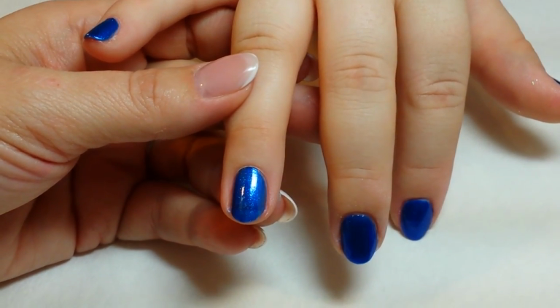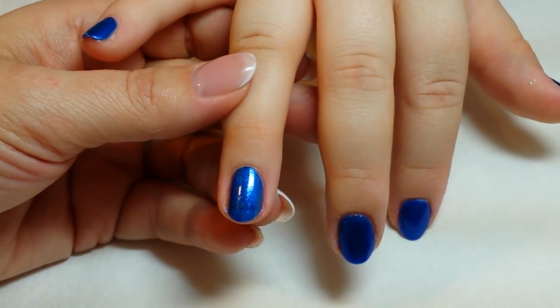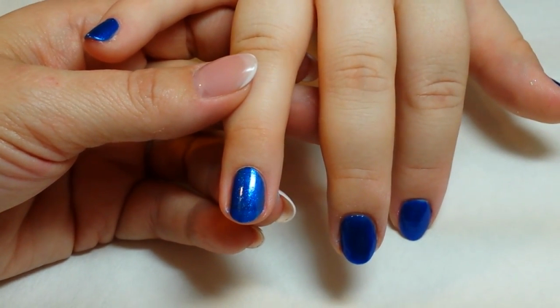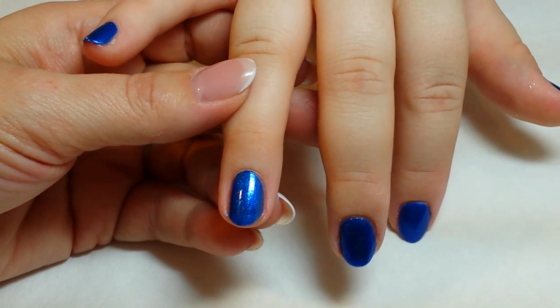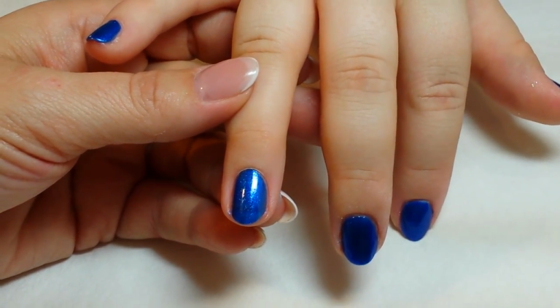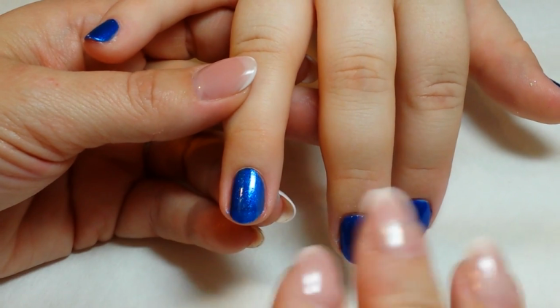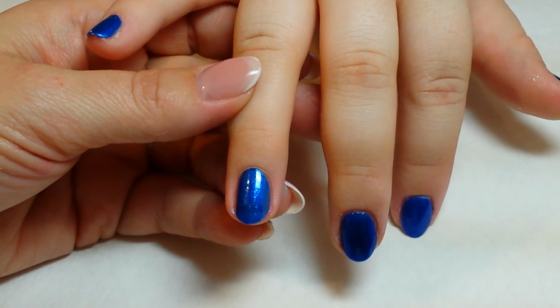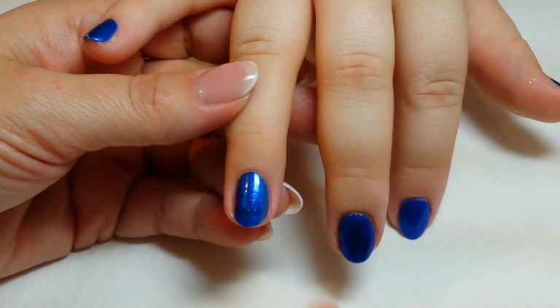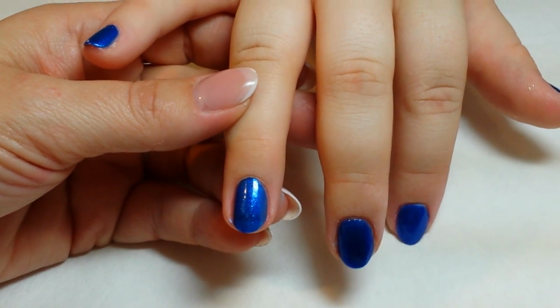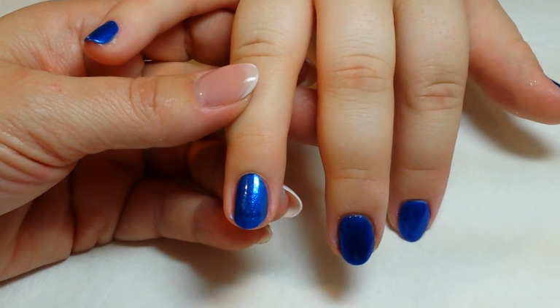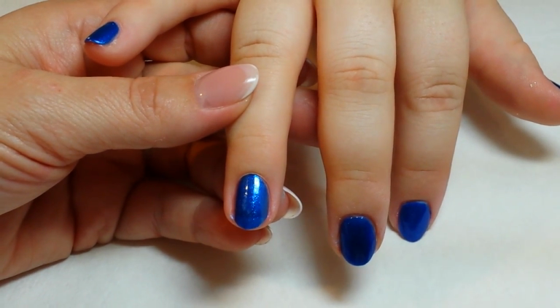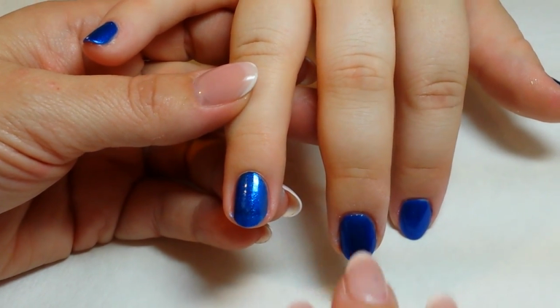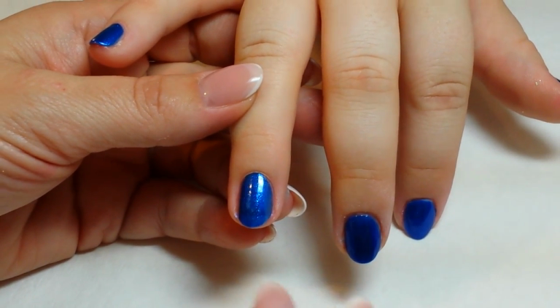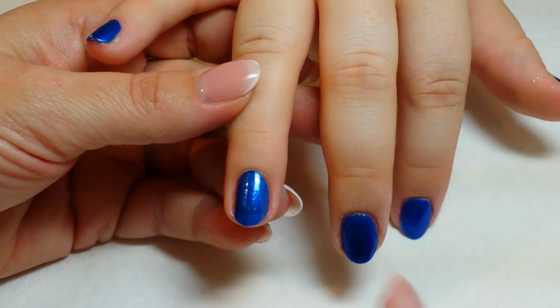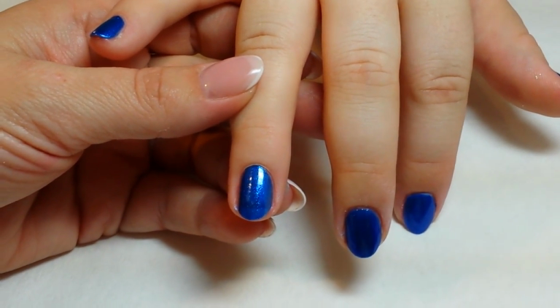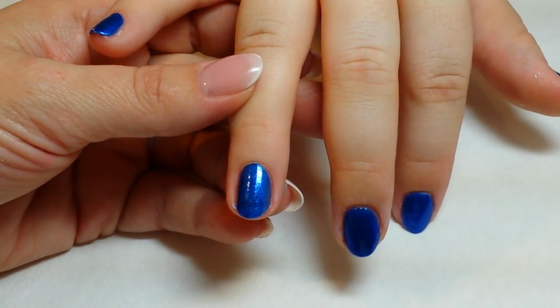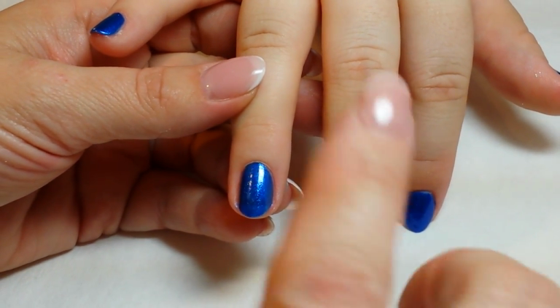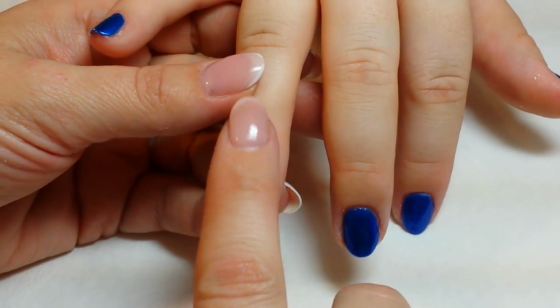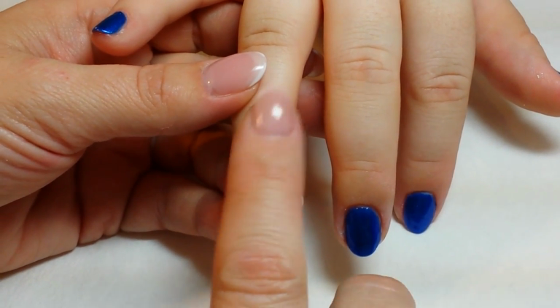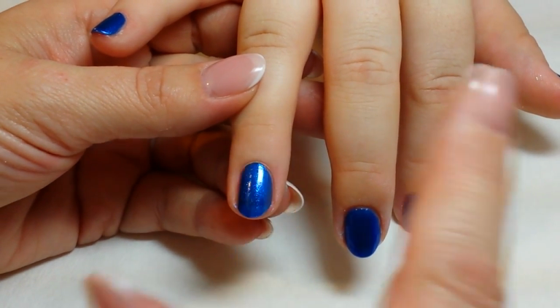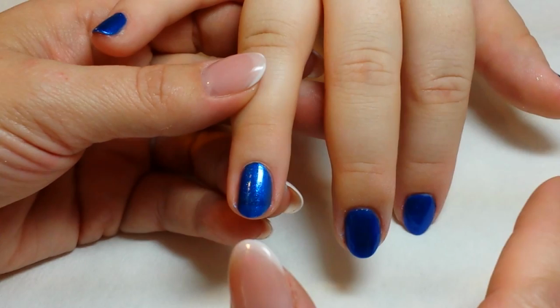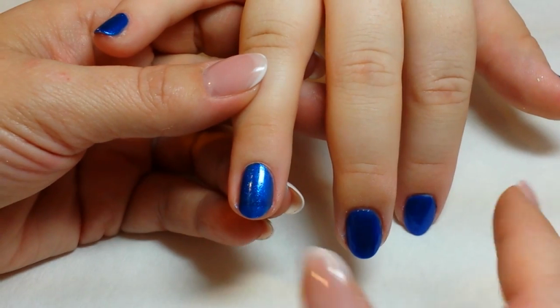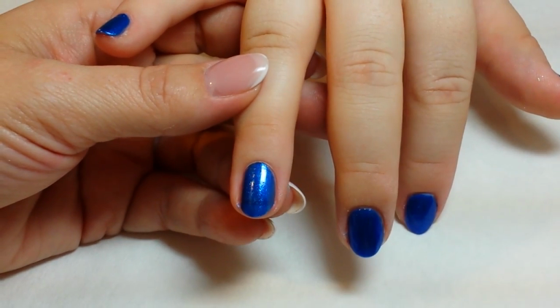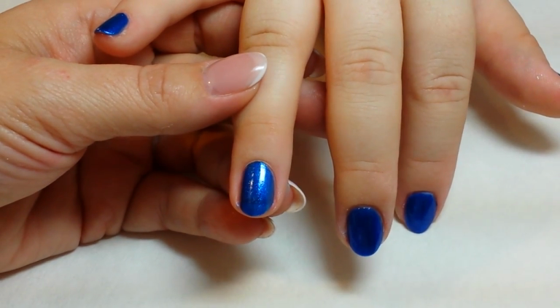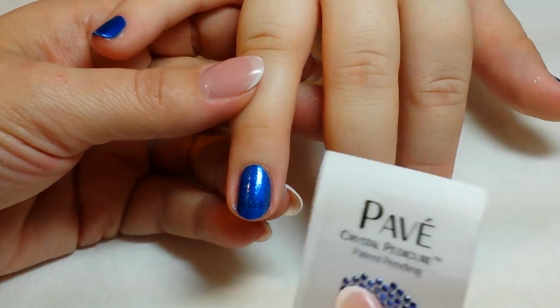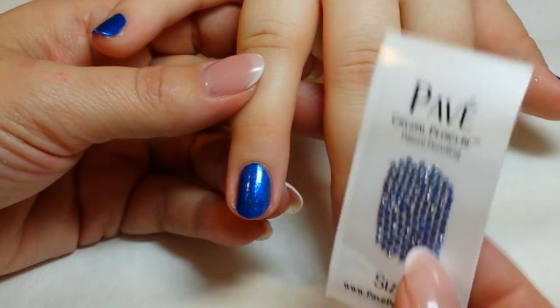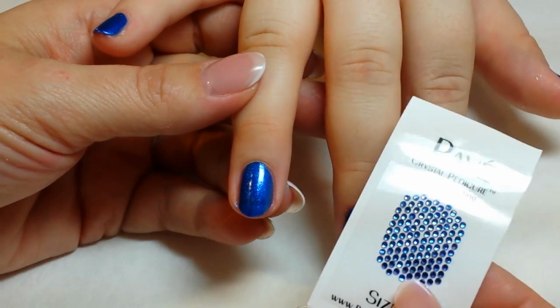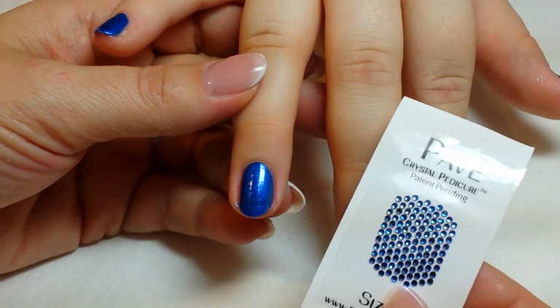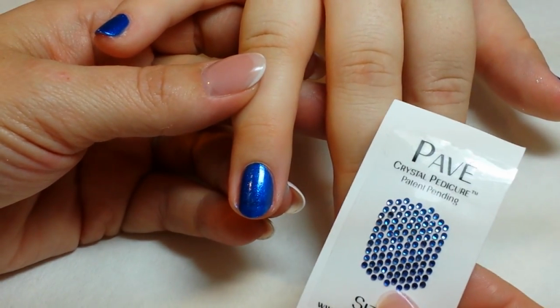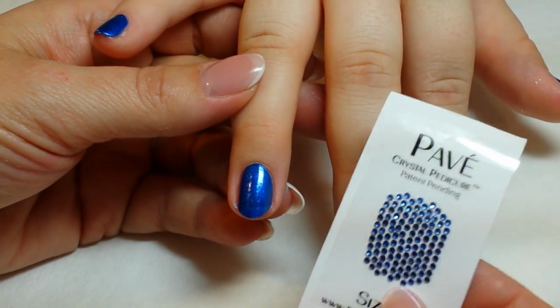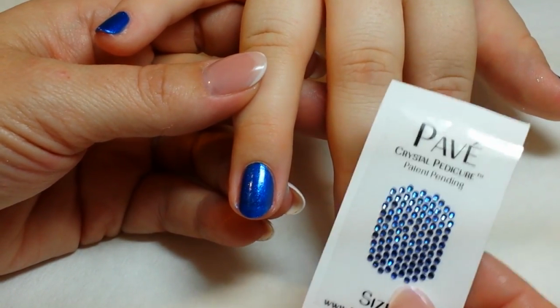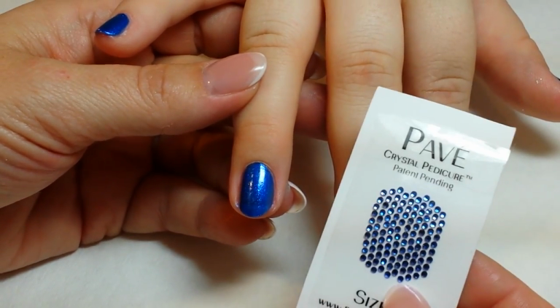Once this has had a chance to dry — about five minutes — it doesn't have to be thoroughly dry, it just needs to be dry to the touch. Then you're ready to apply the appliques.